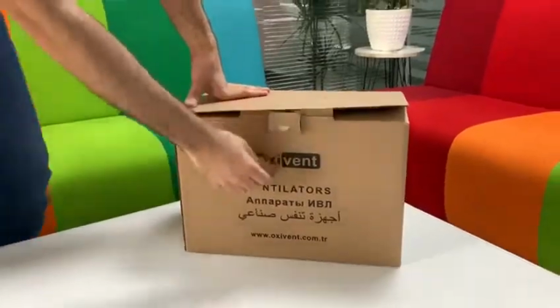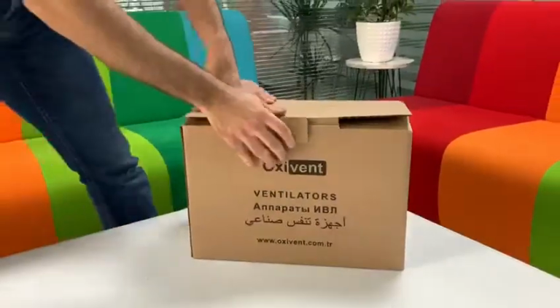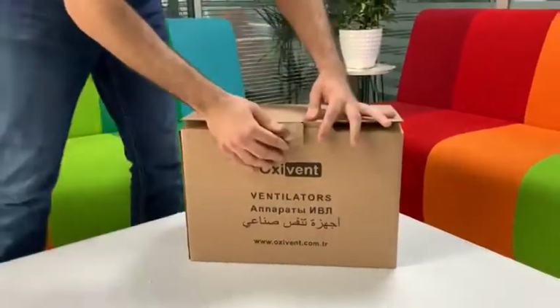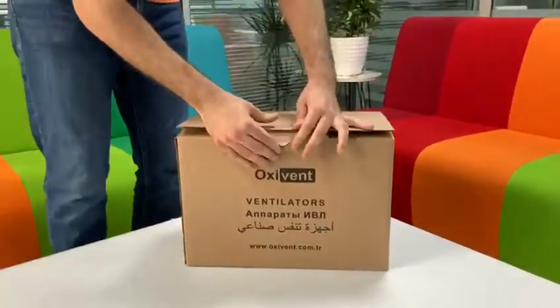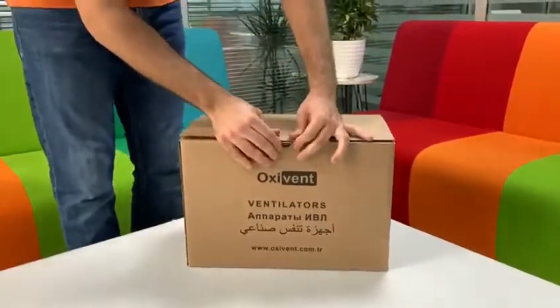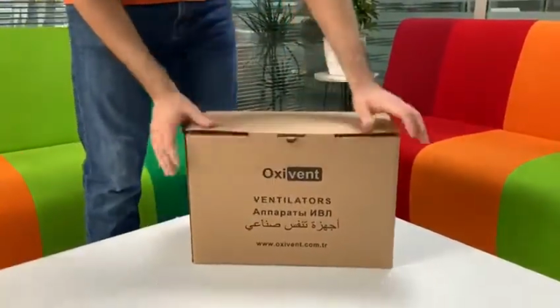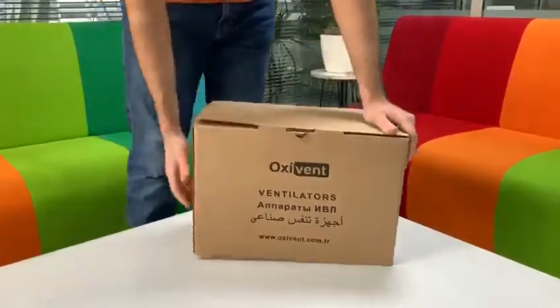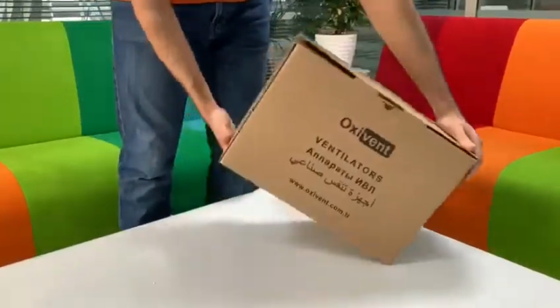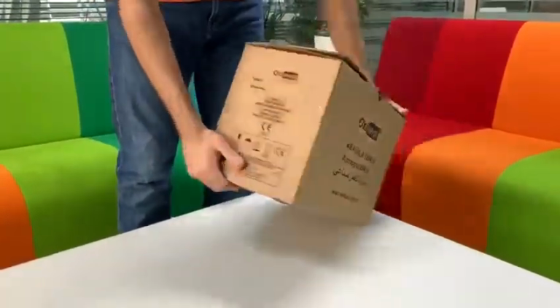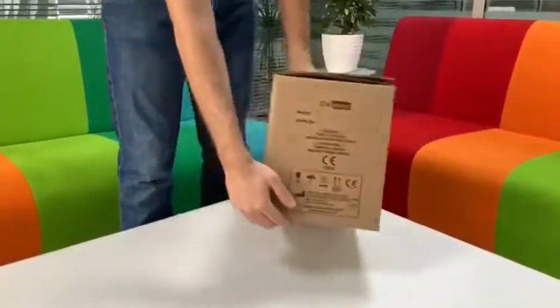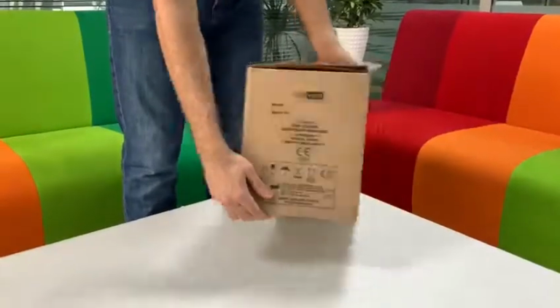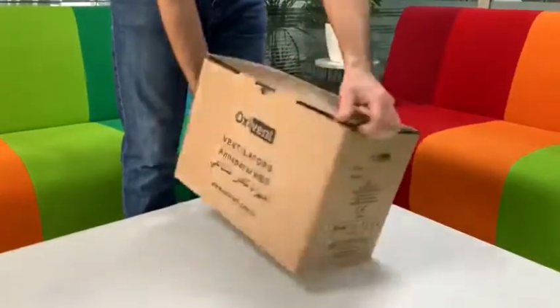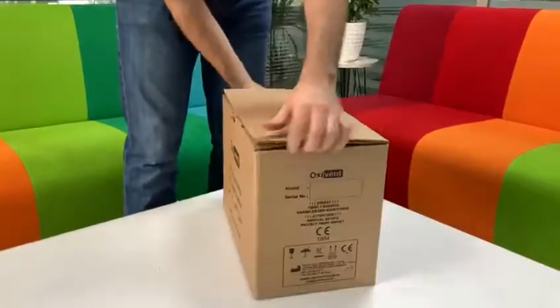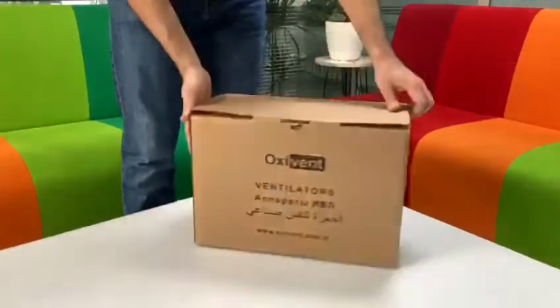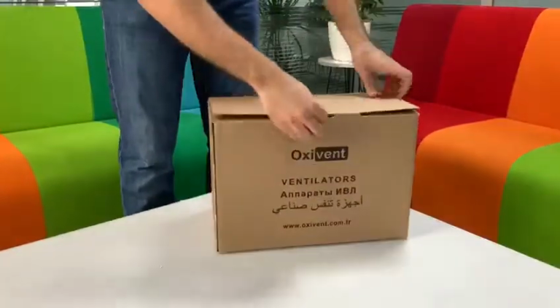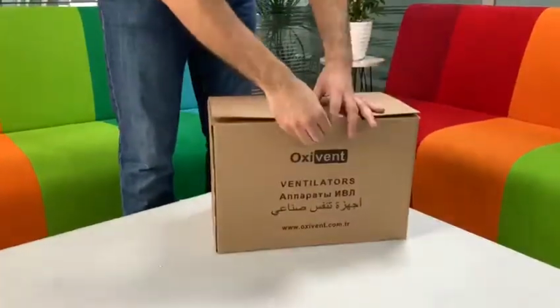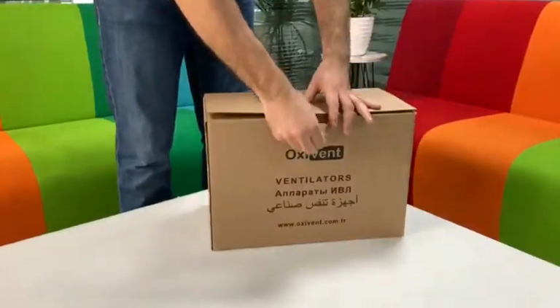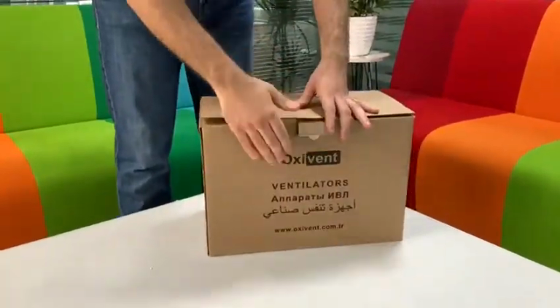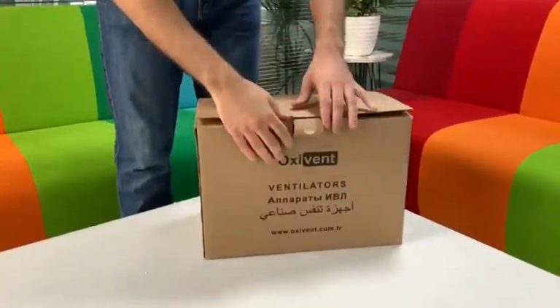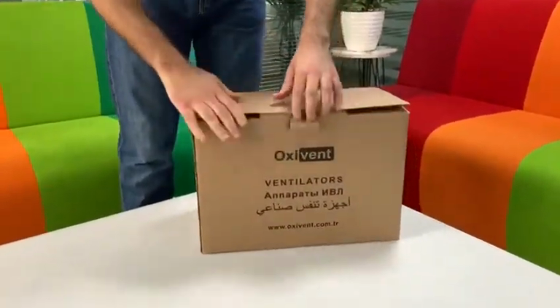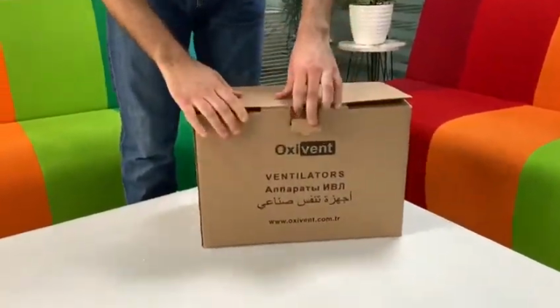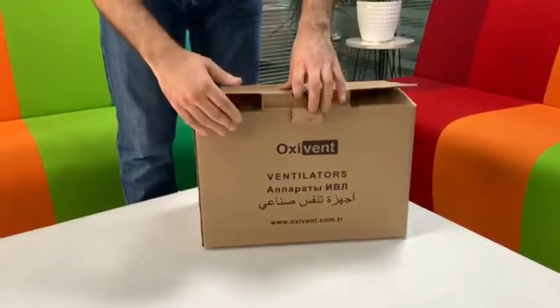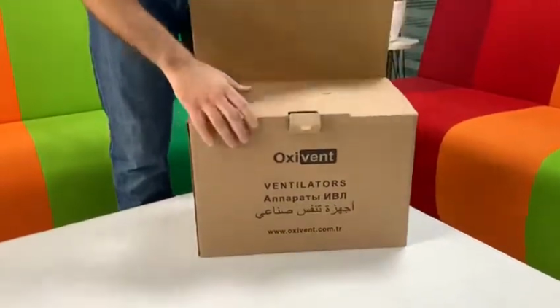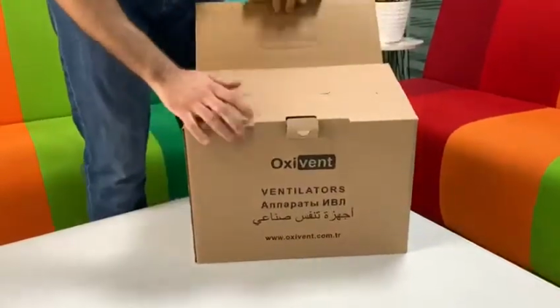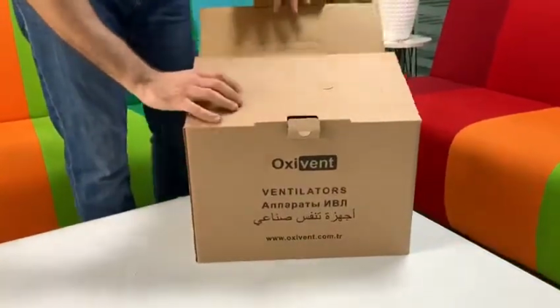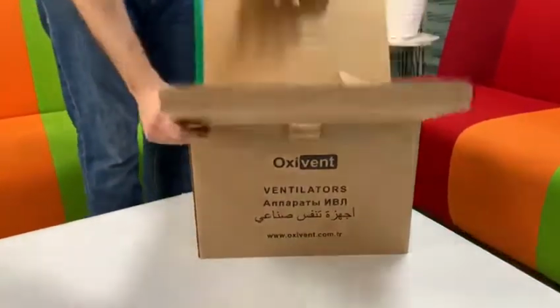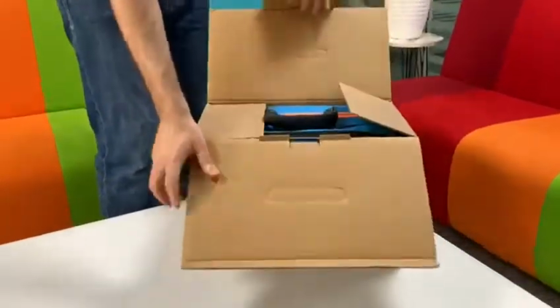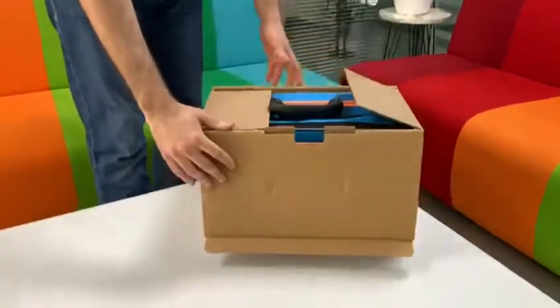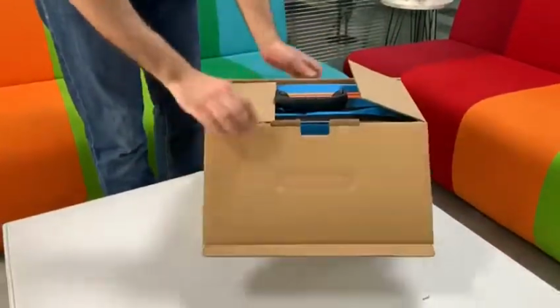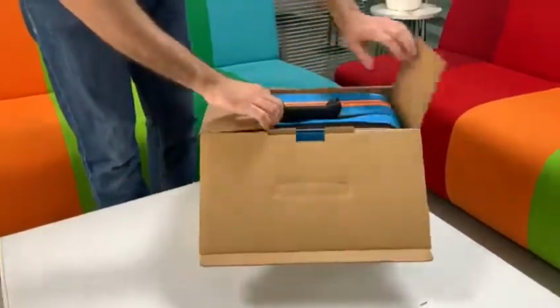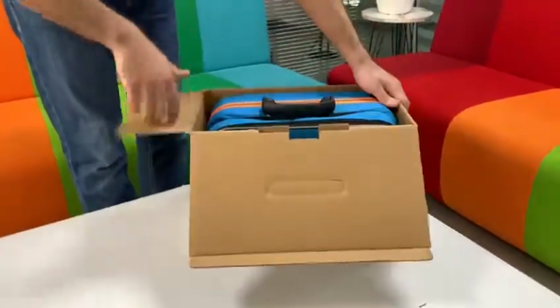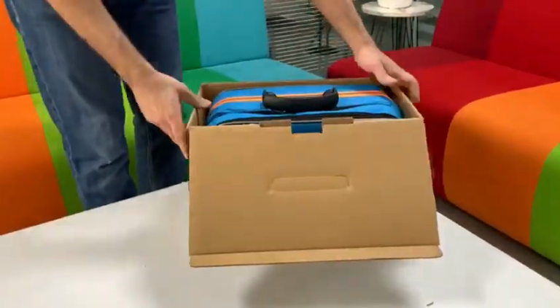This is our ventilator's pocket. You will have it like this when we open.